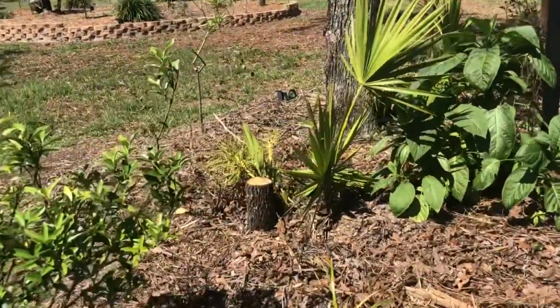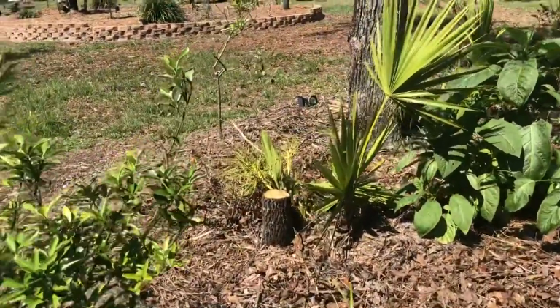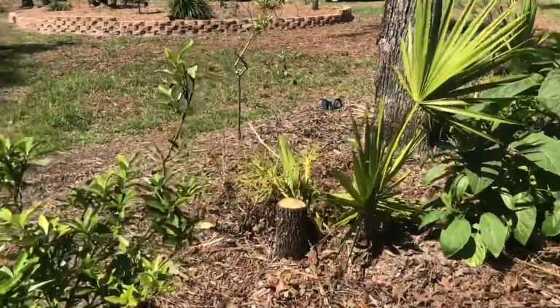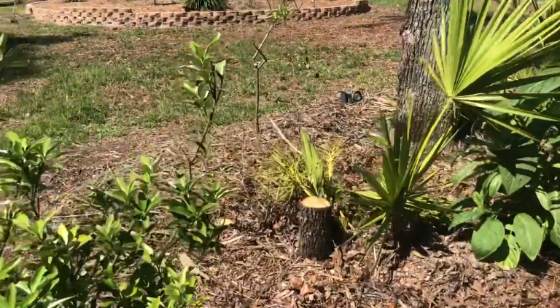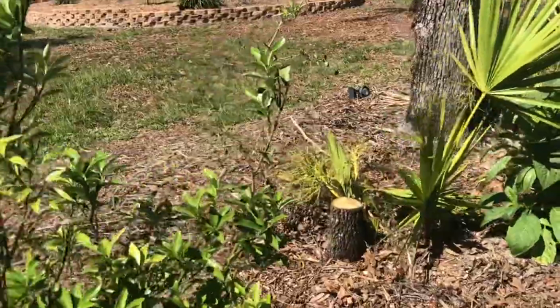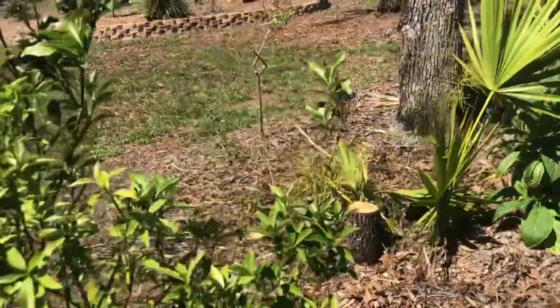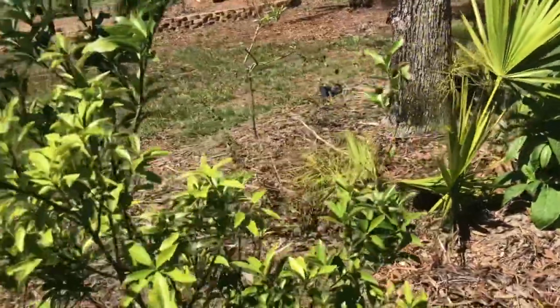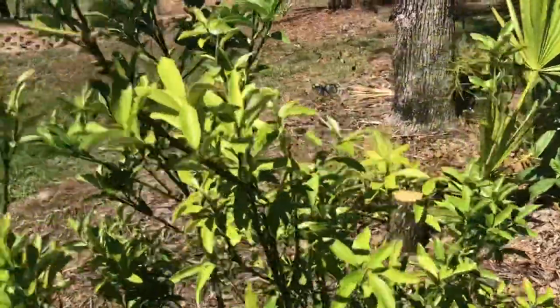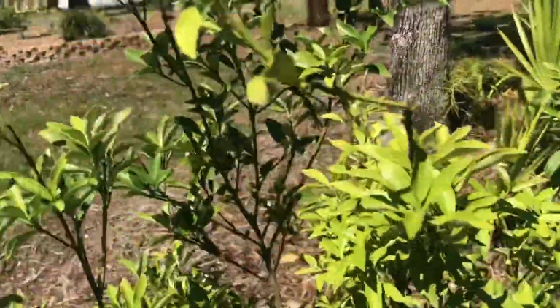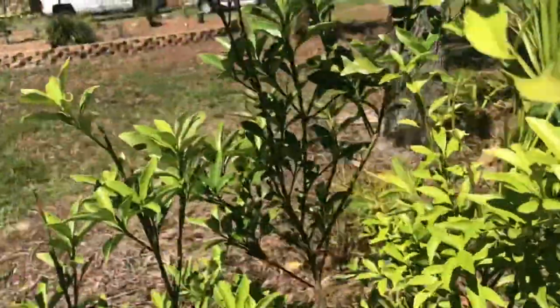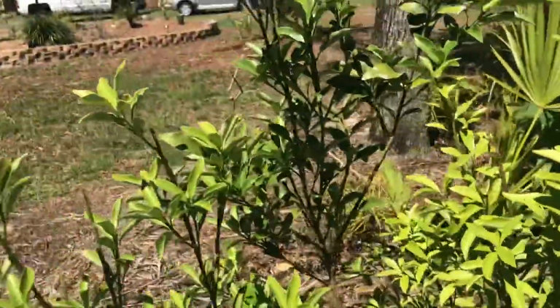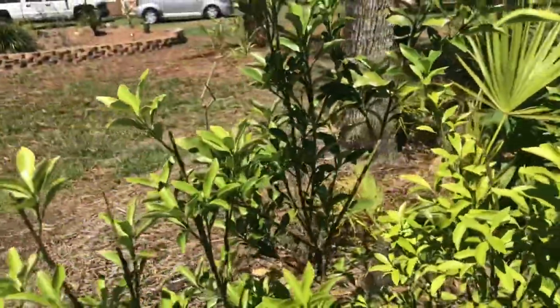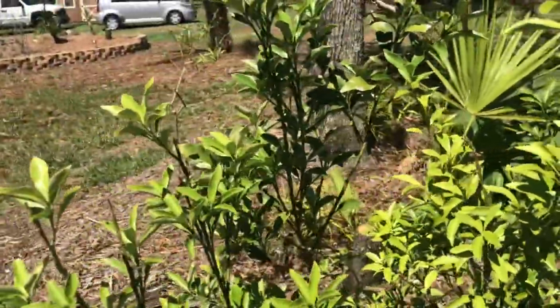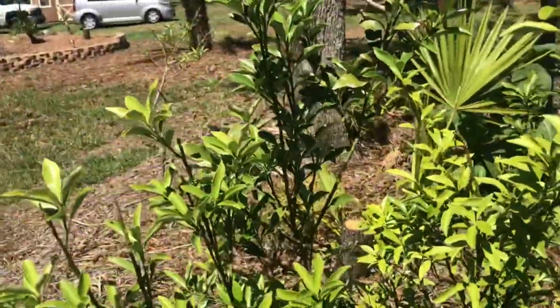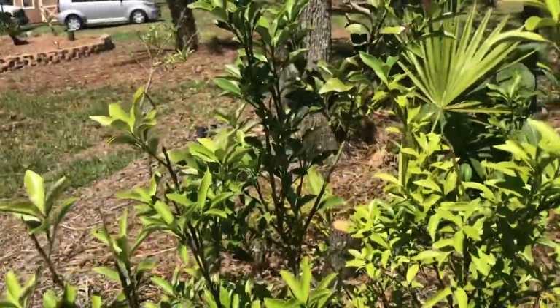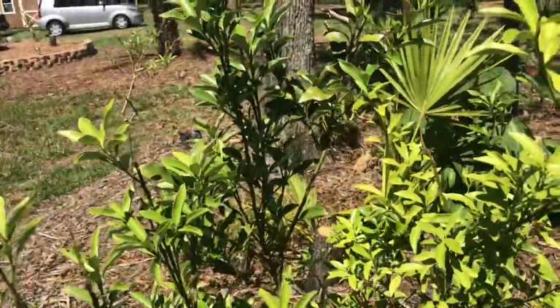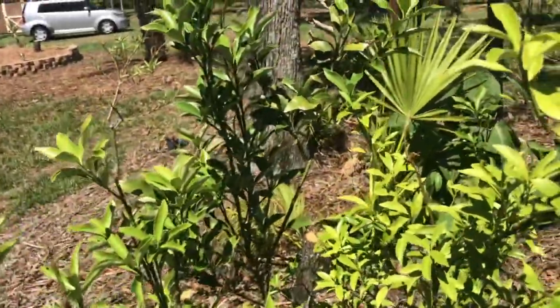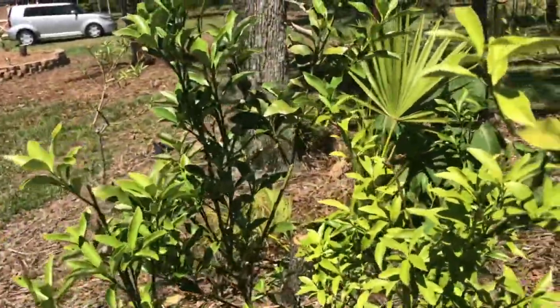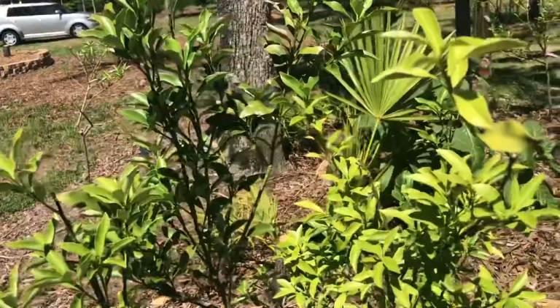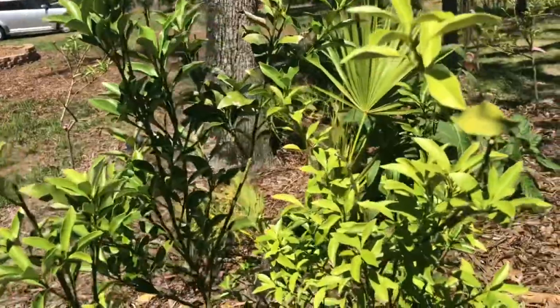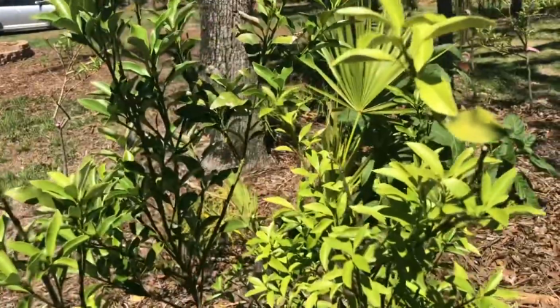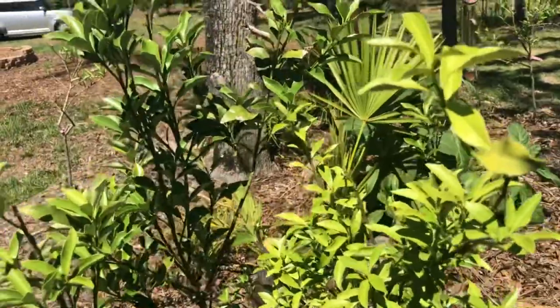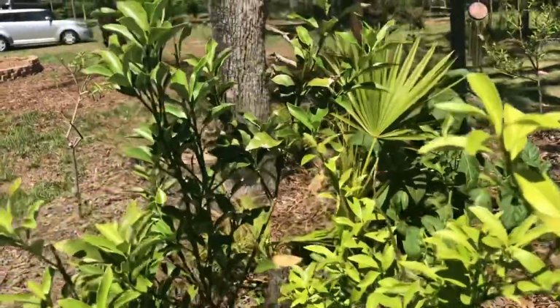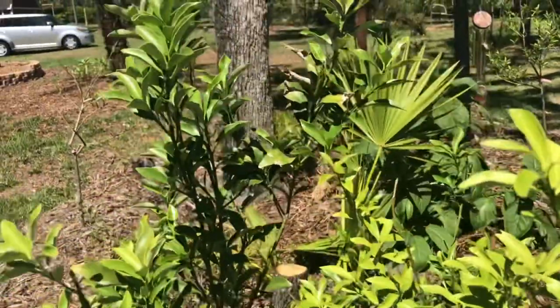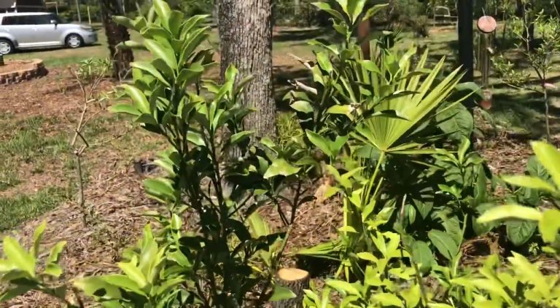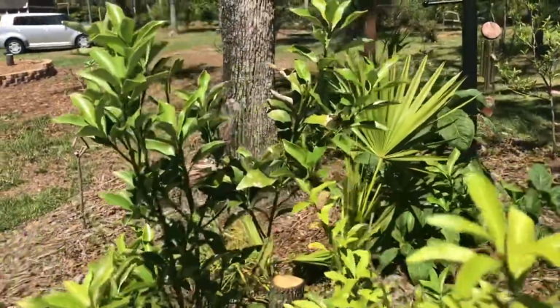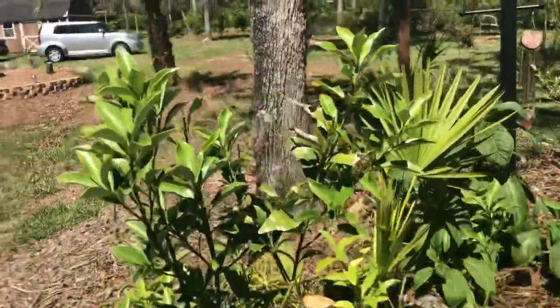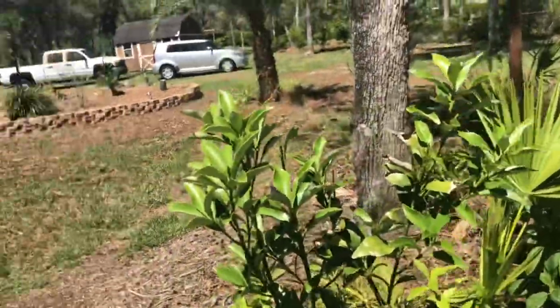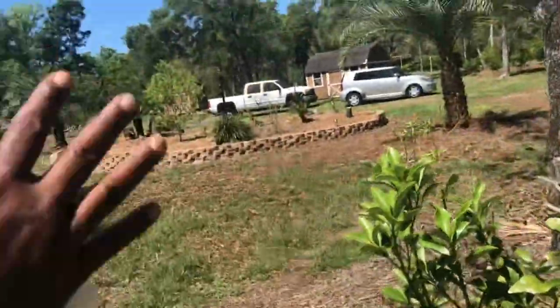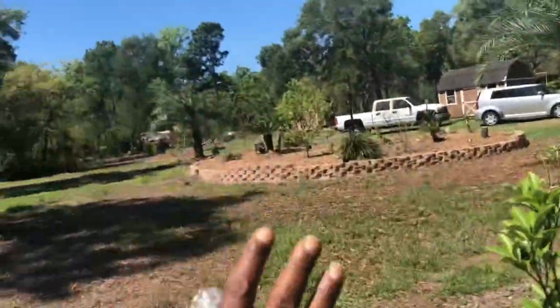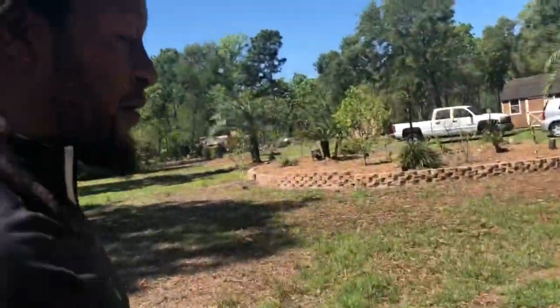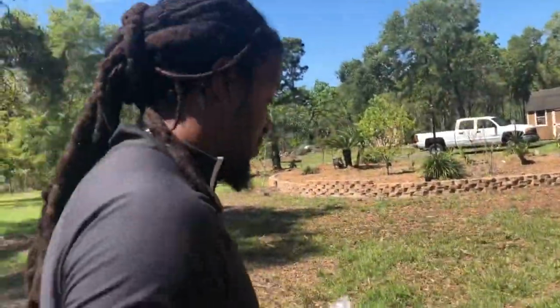This is our kumquat island here — no kumquats yet, but around the perimeter there are about eight to ten kumquat plants. Inside of this island is actually blueberries.